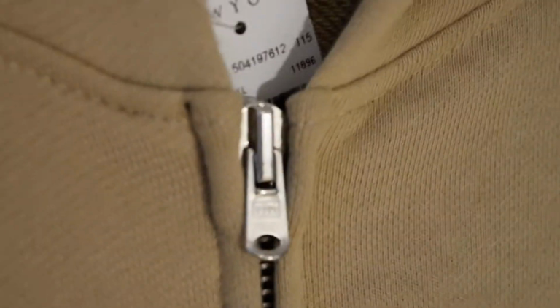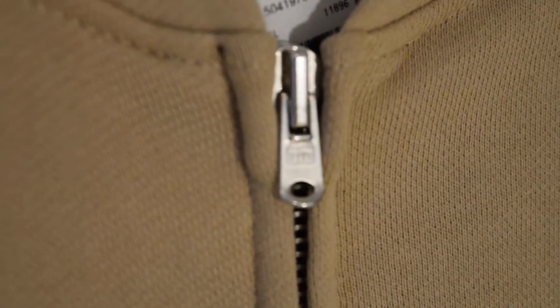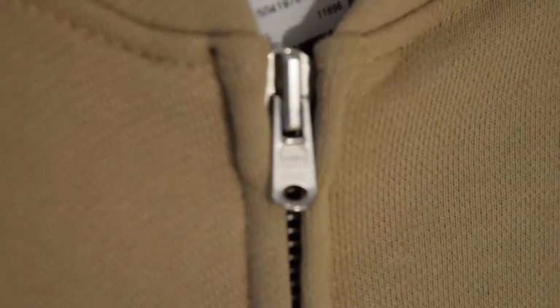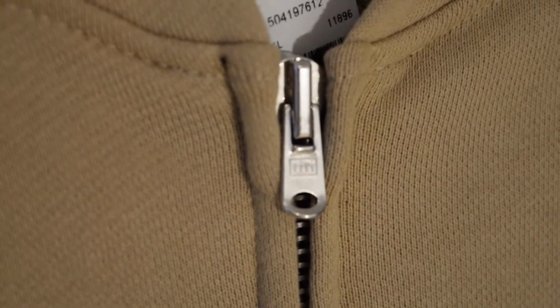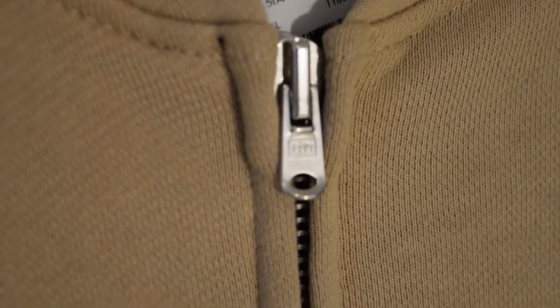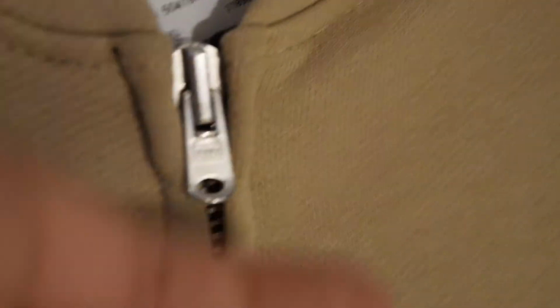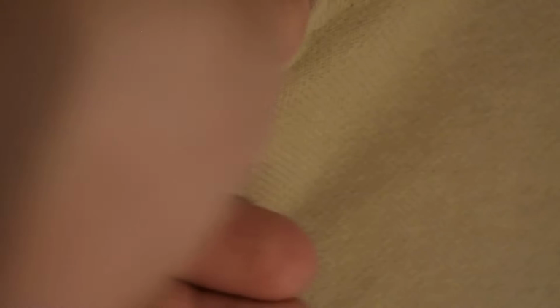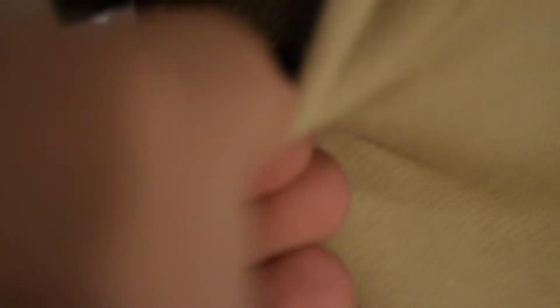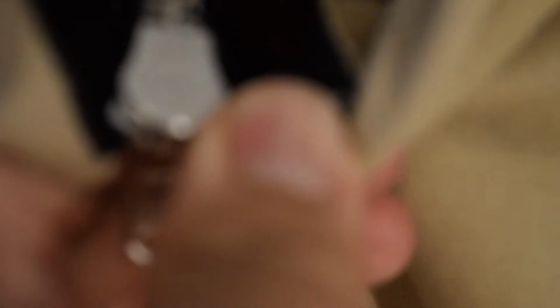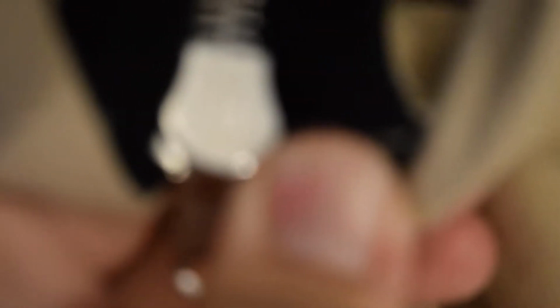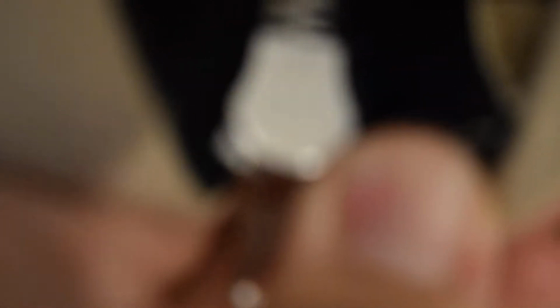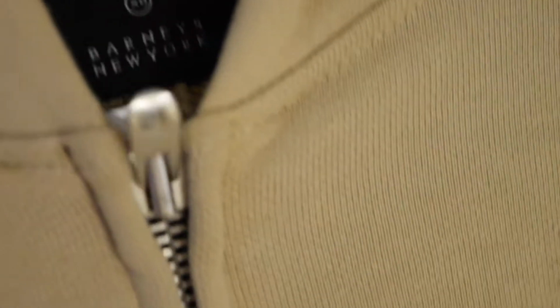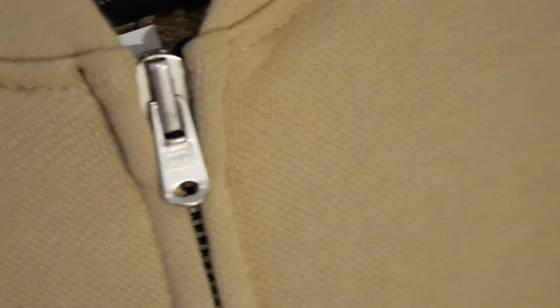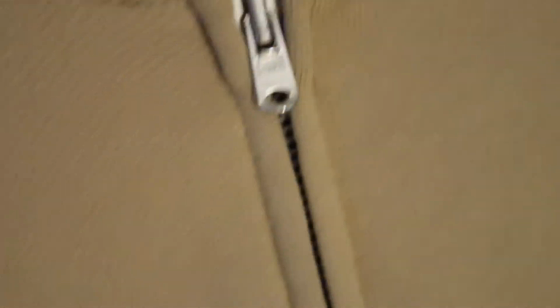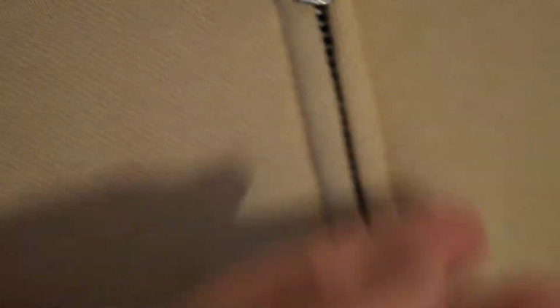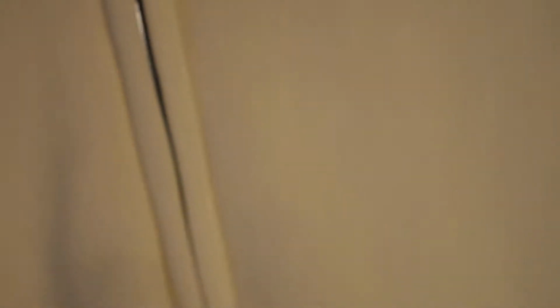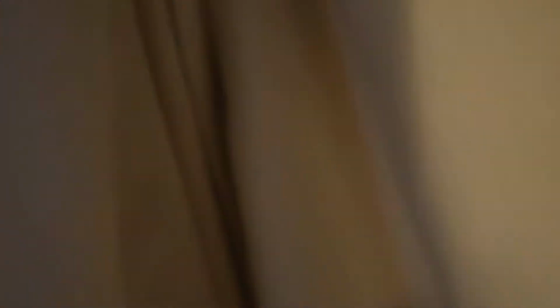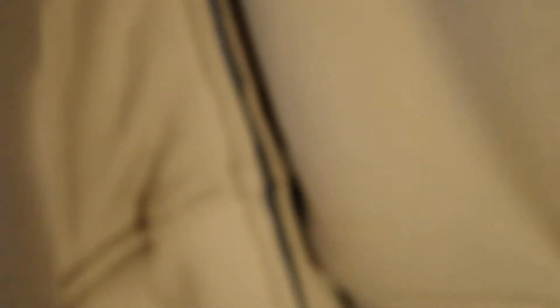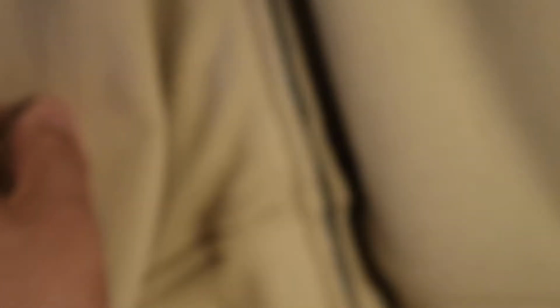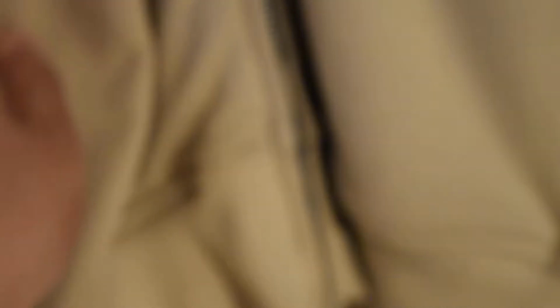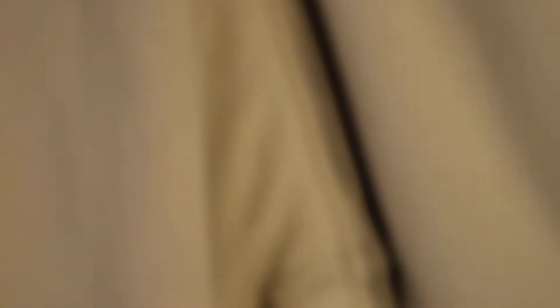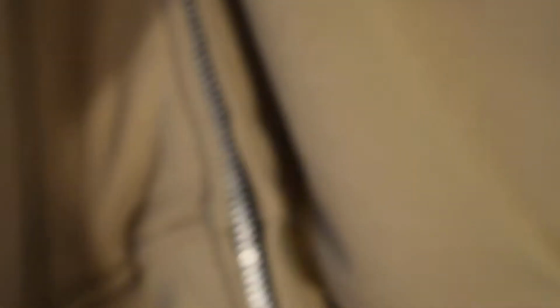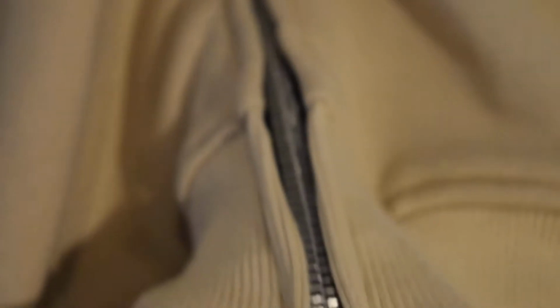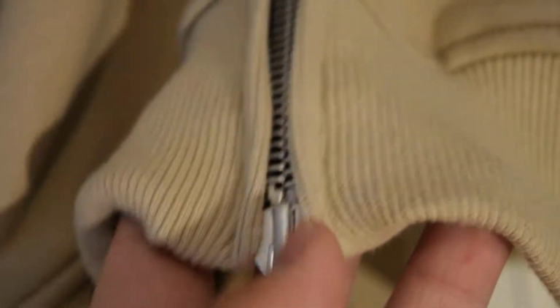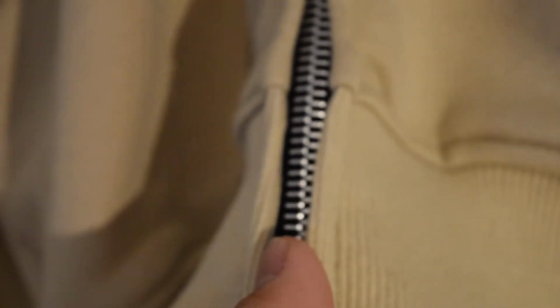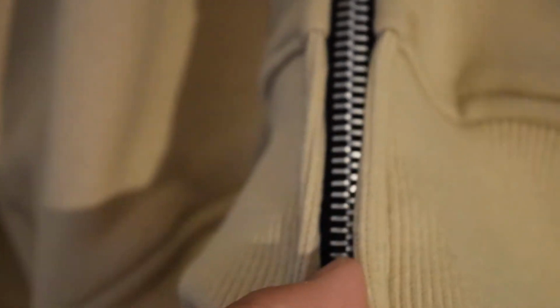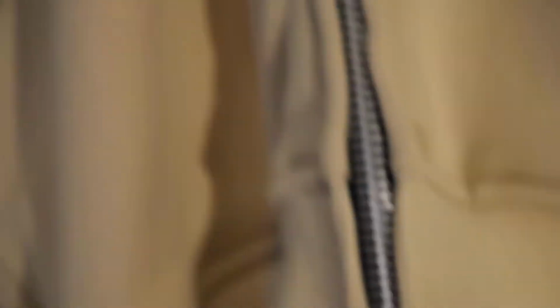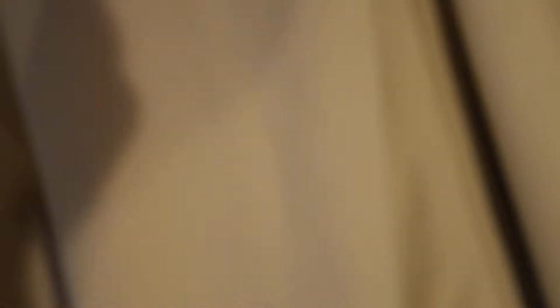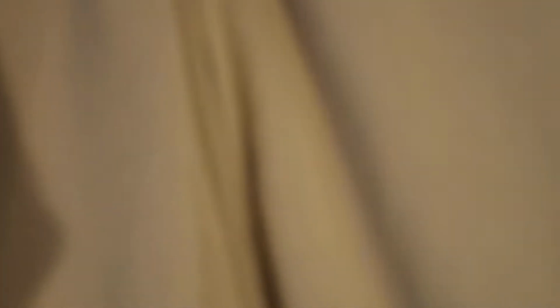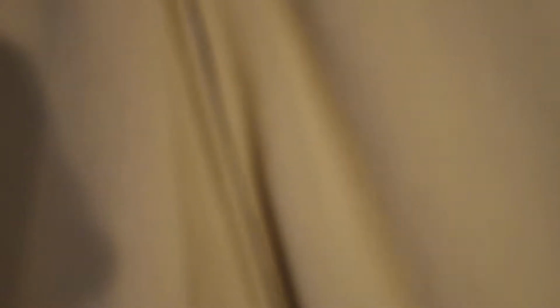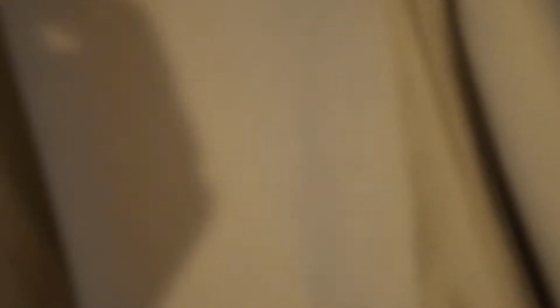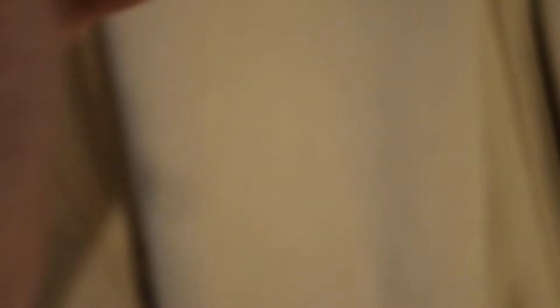I see the gold detail RiRi zips — I think these are M8 gunmetal tongue. Yeah, RiRi zips from Switzerland. It's a two-way closure, top to bottom, so you can zip it from the bottom up or top down.